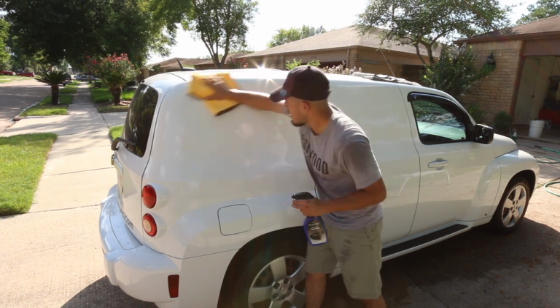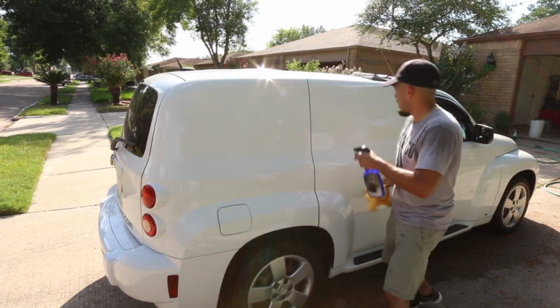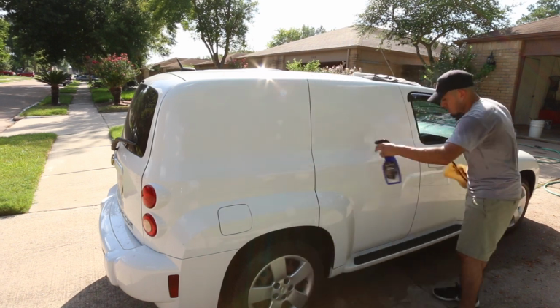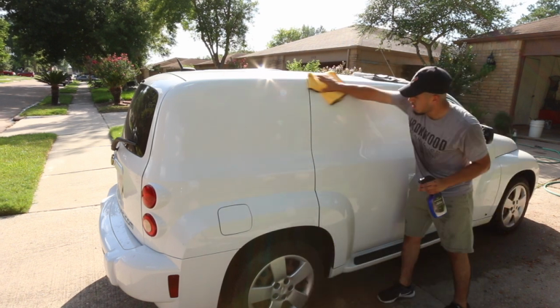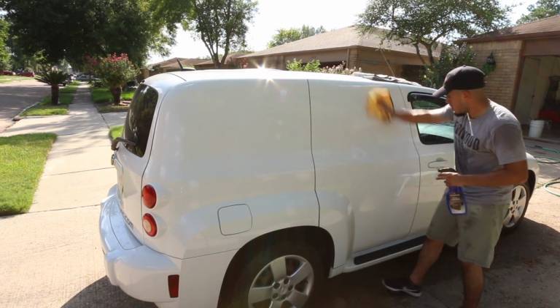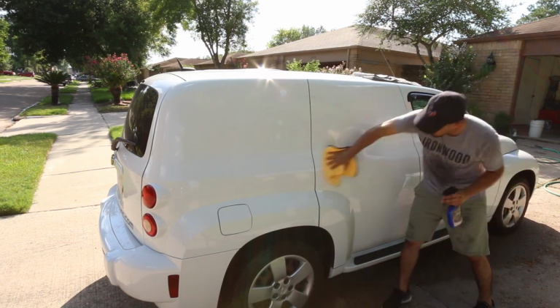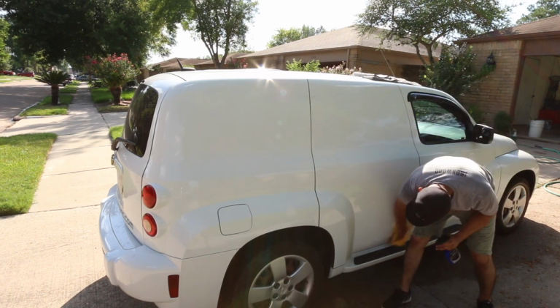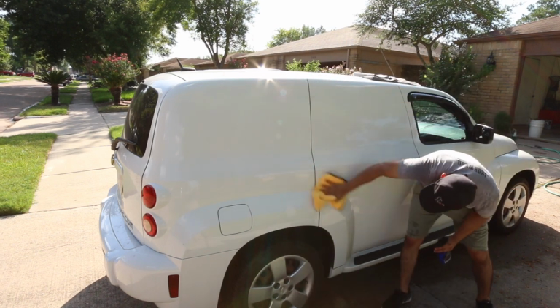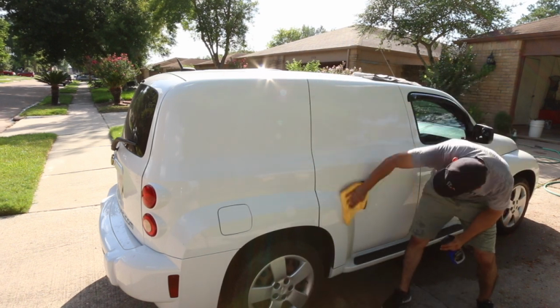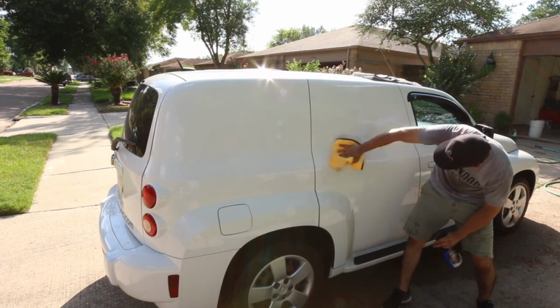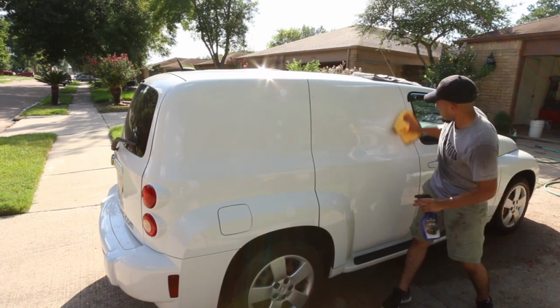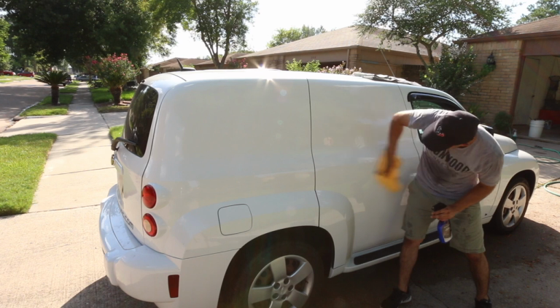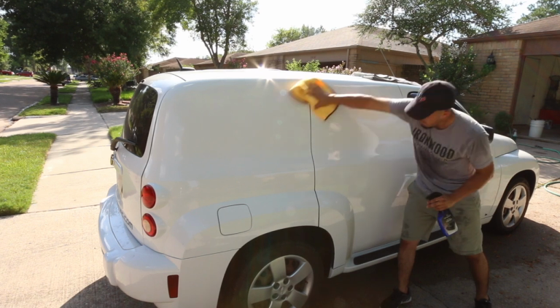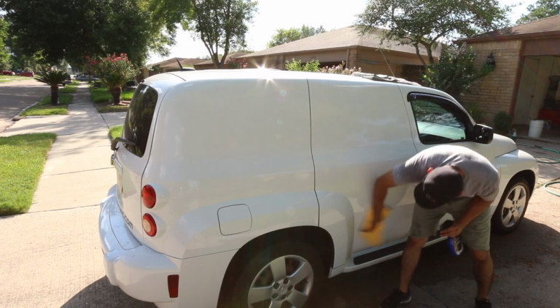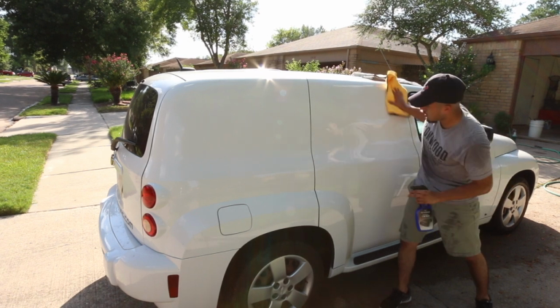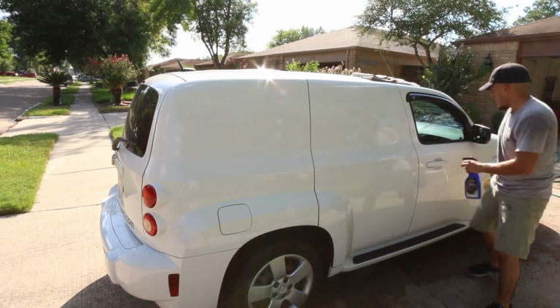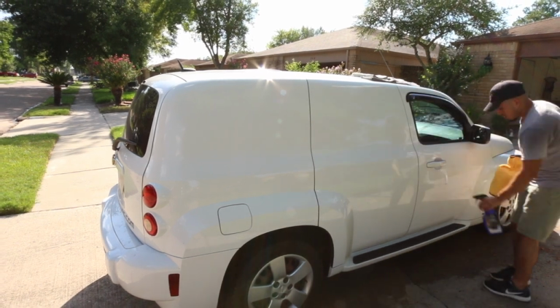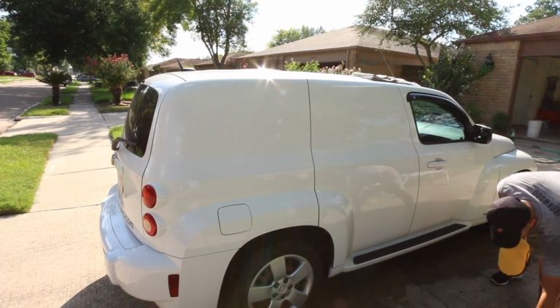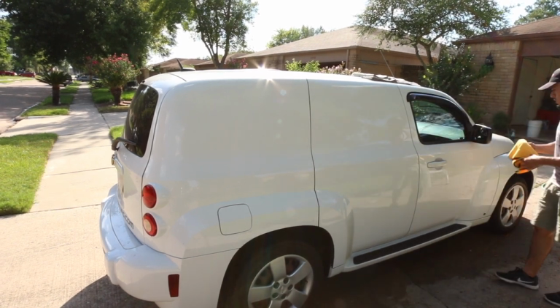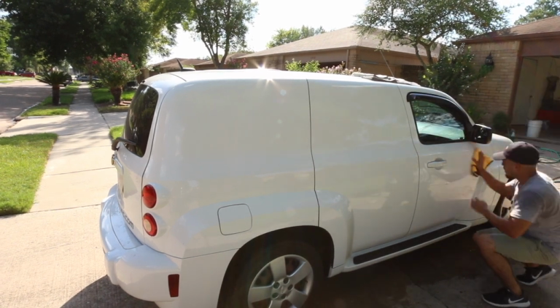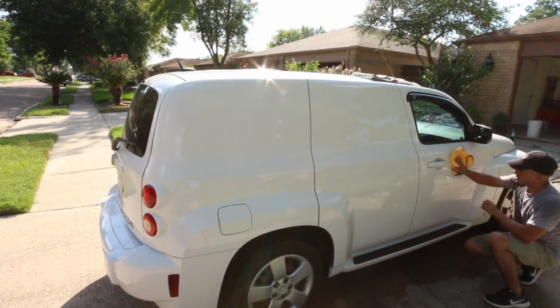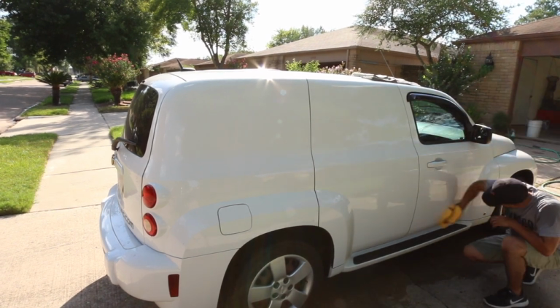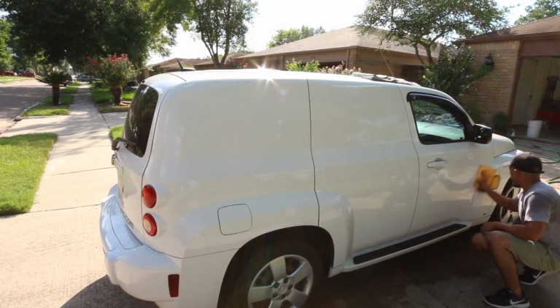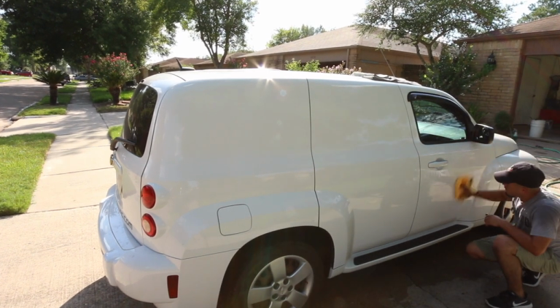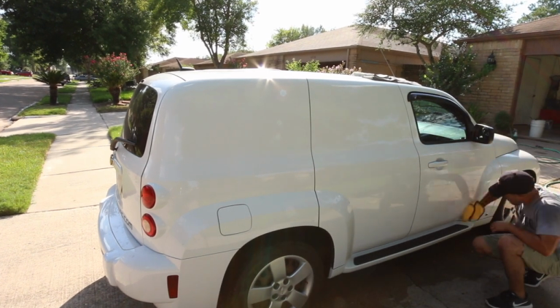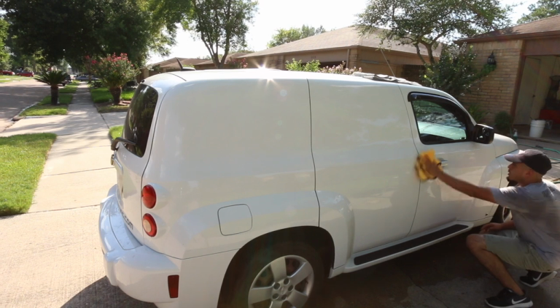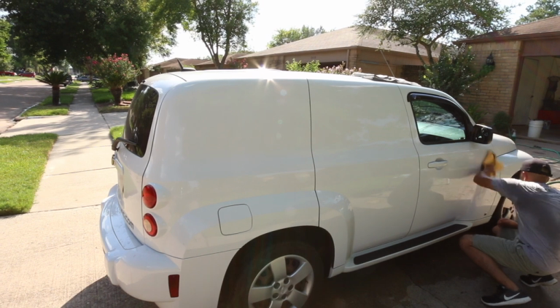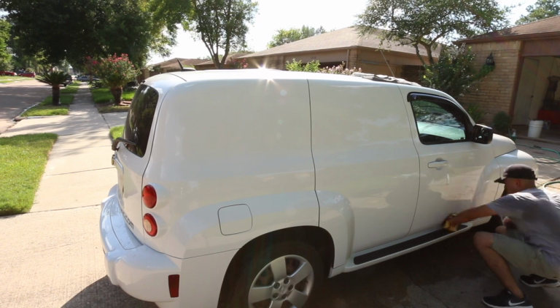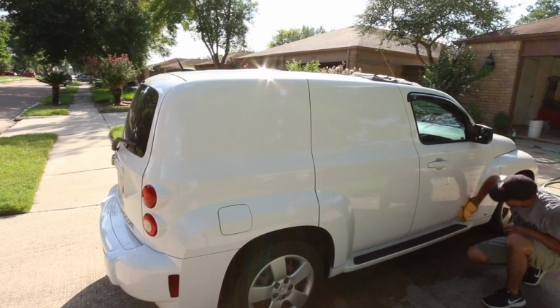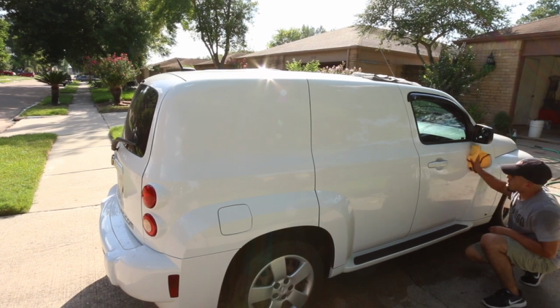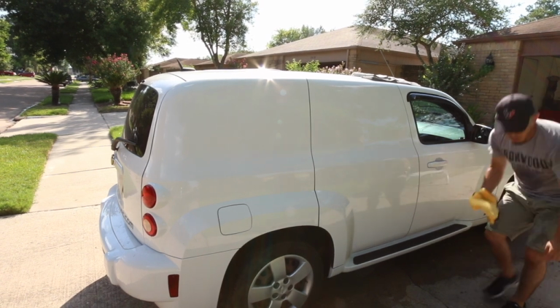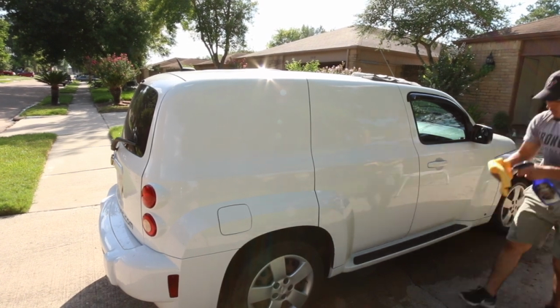With this product that I'm using, you don't need that much, which is why I love it so much. For it being a spray wax, it comes out pretty thick, which I really like.